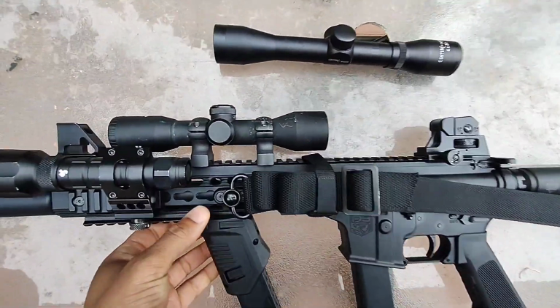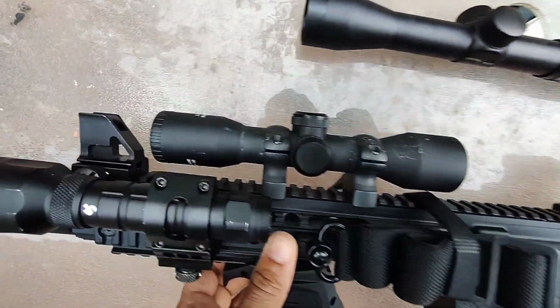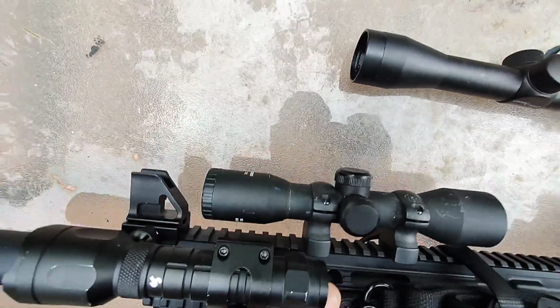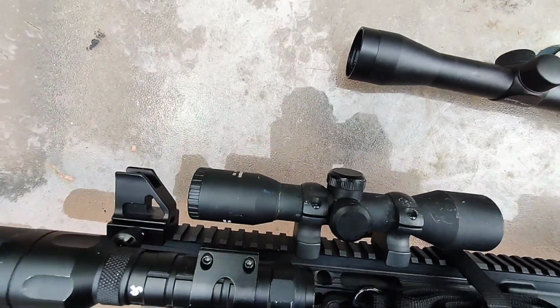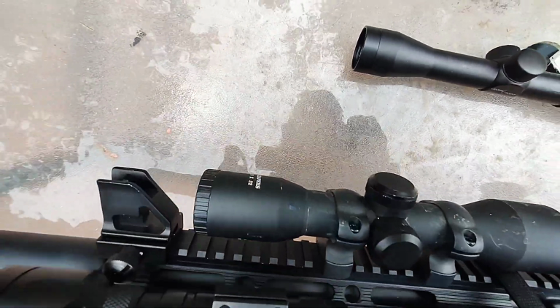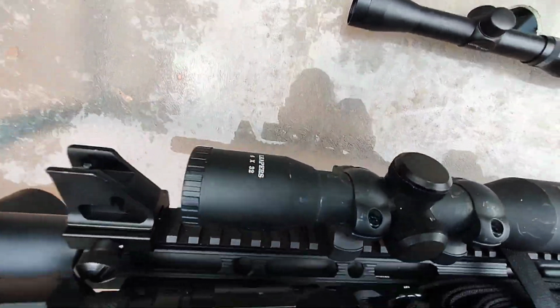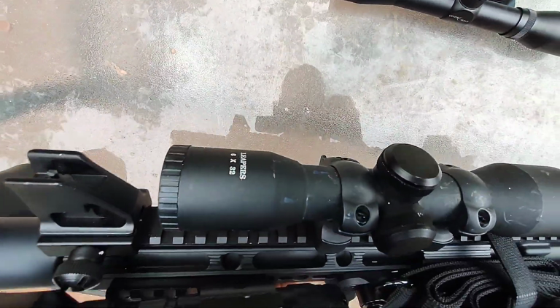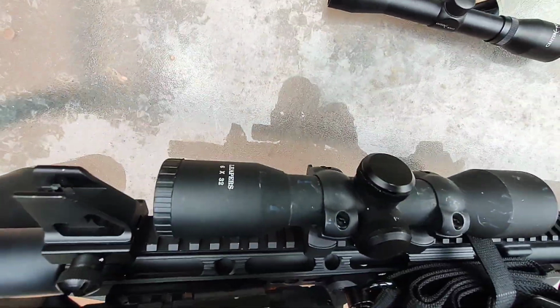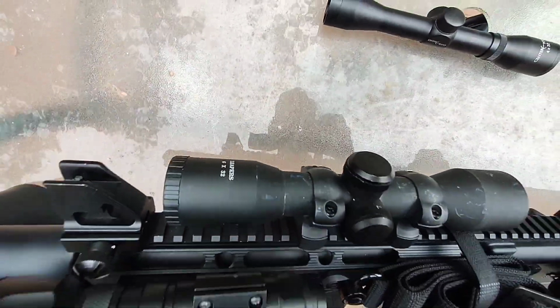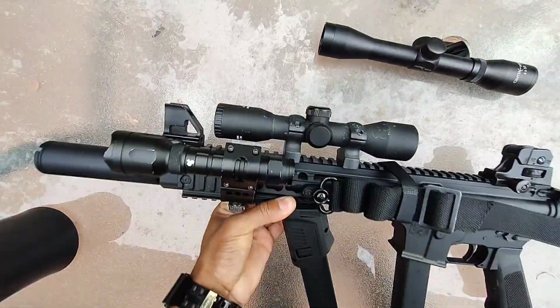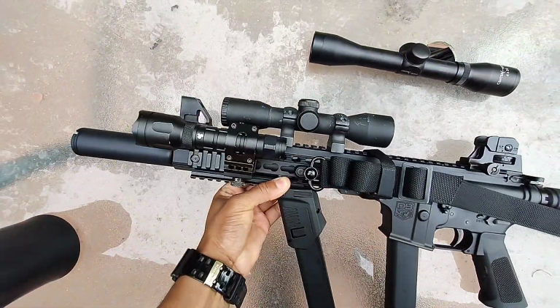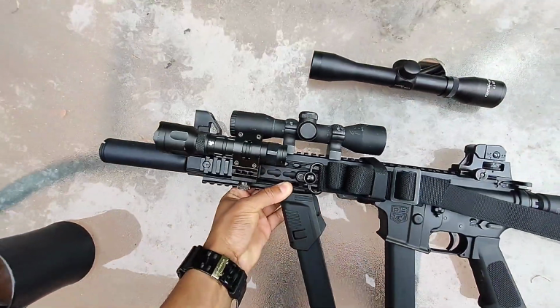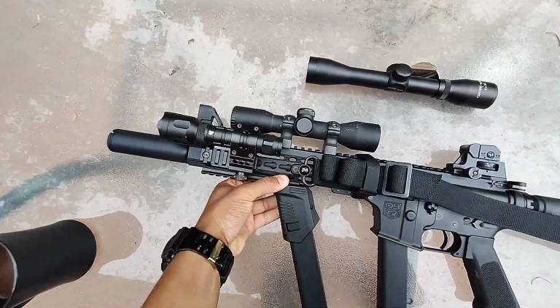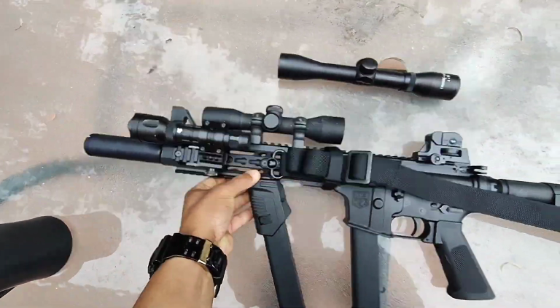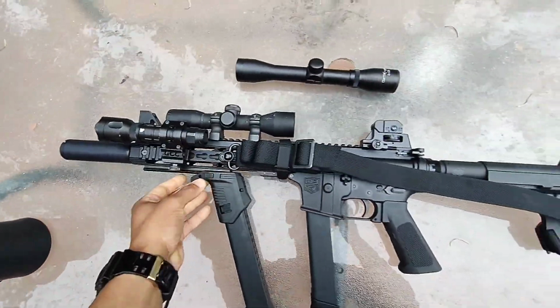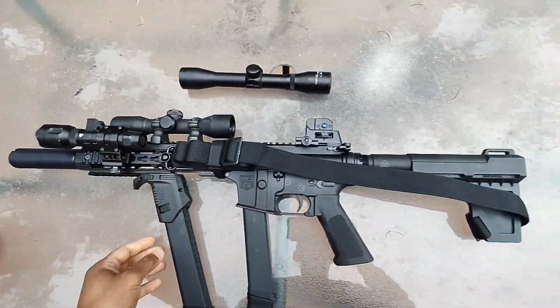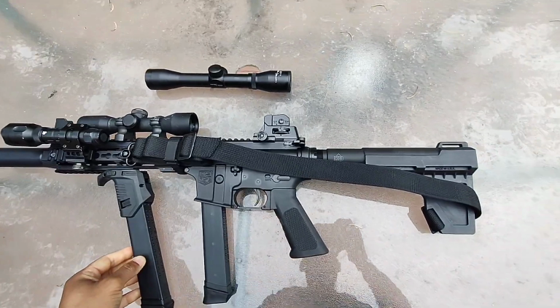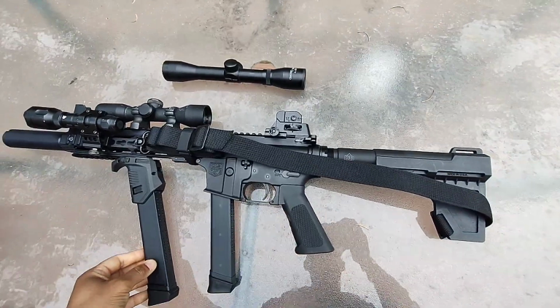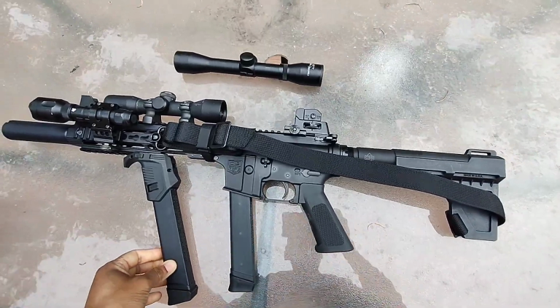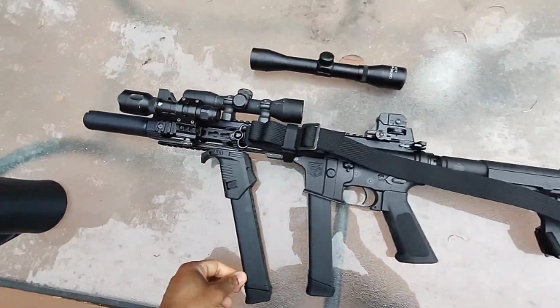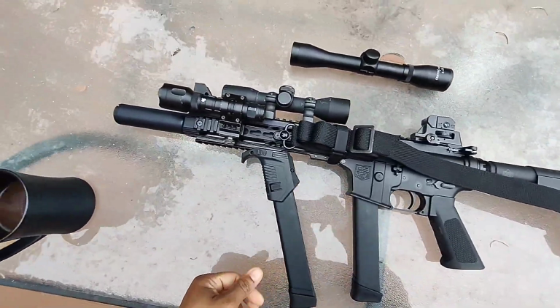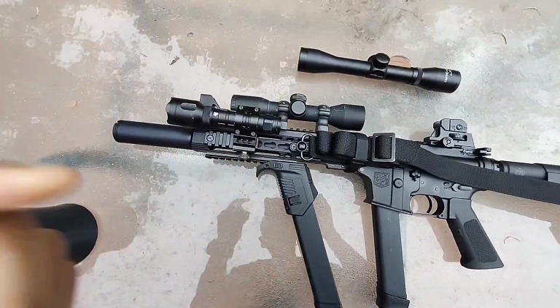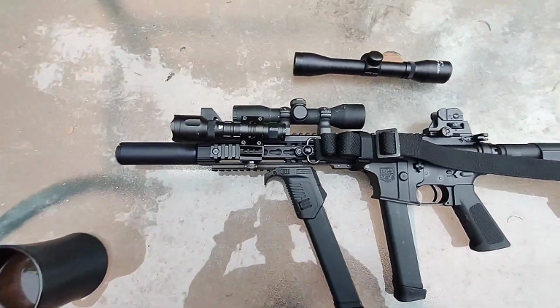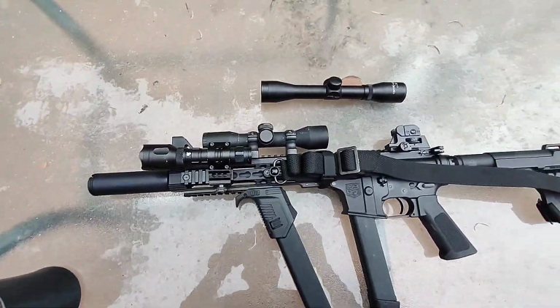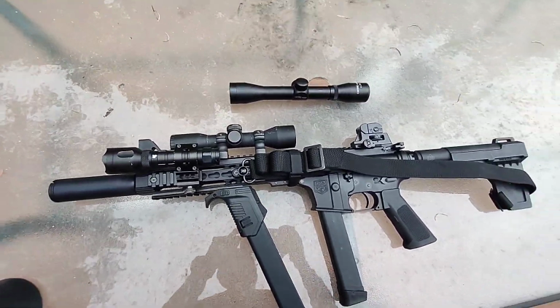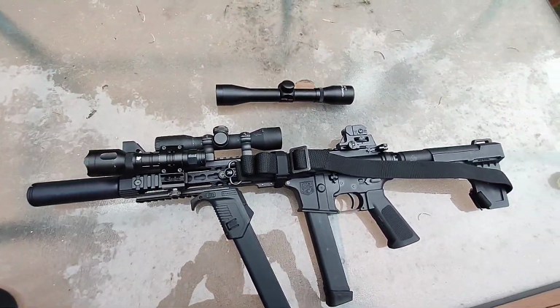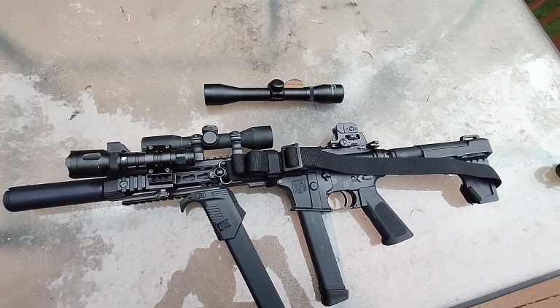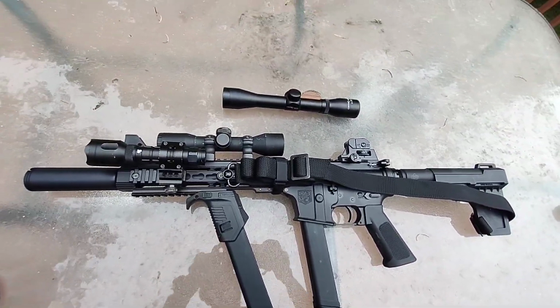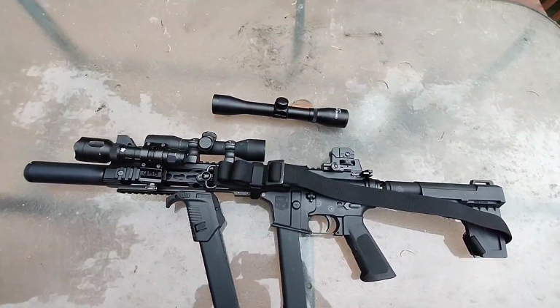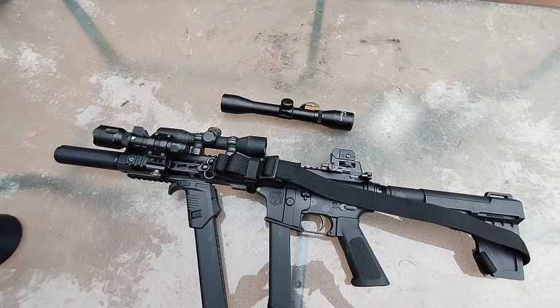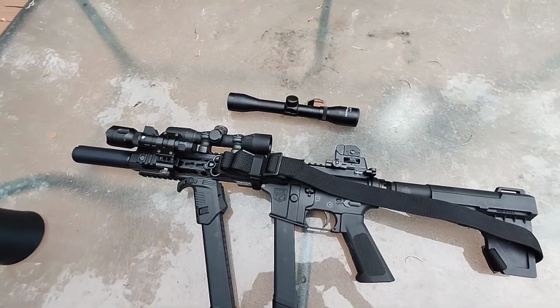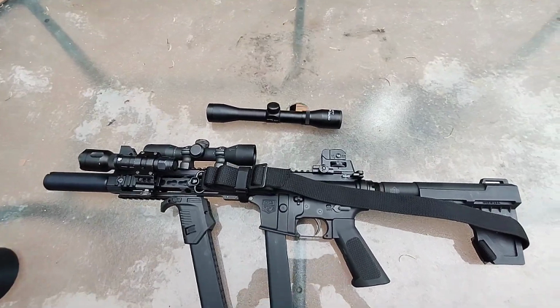I went ahead and found me a good old 6 power. So I think I'm gonna rock that out now for home defense. I want to make sure I can see a person's pupil in the event that I gotta defend my family.